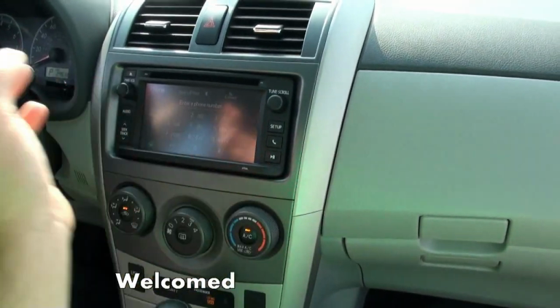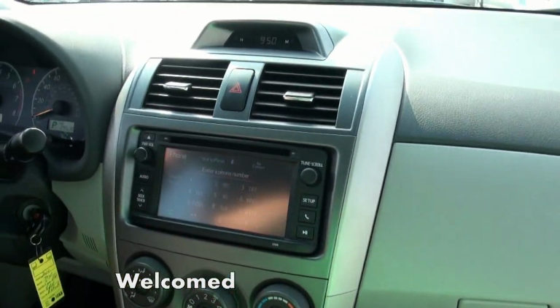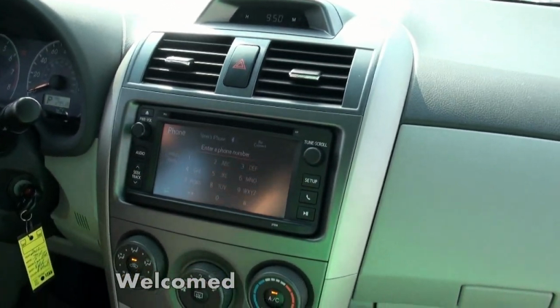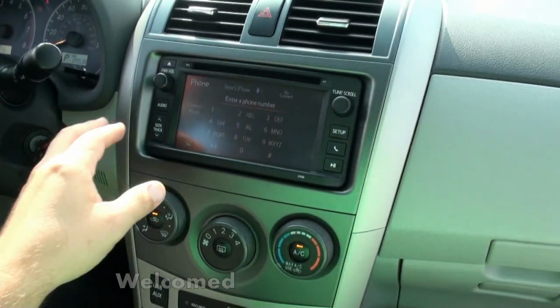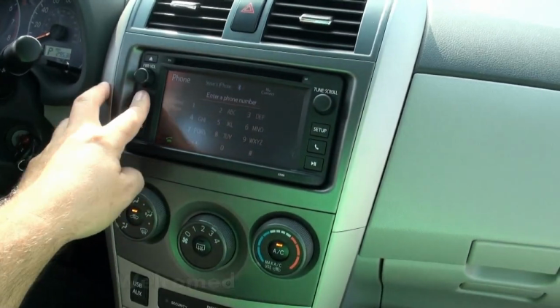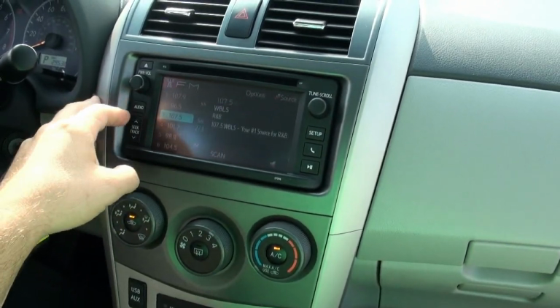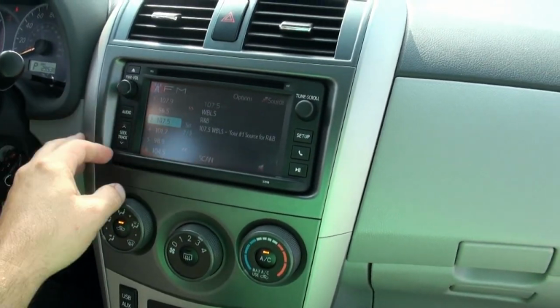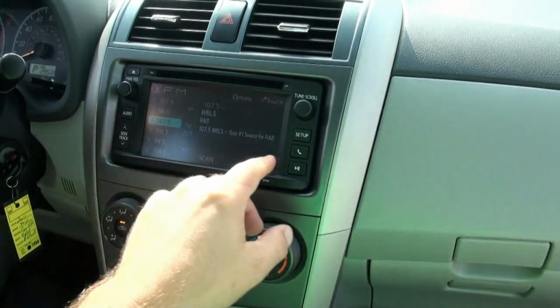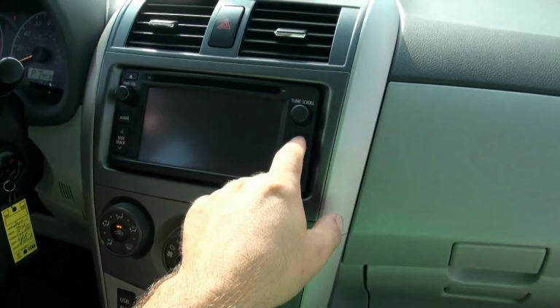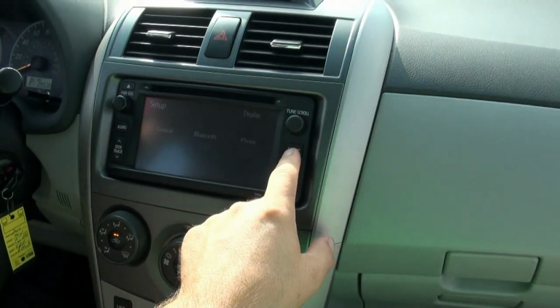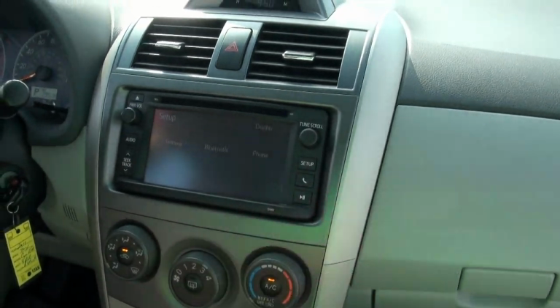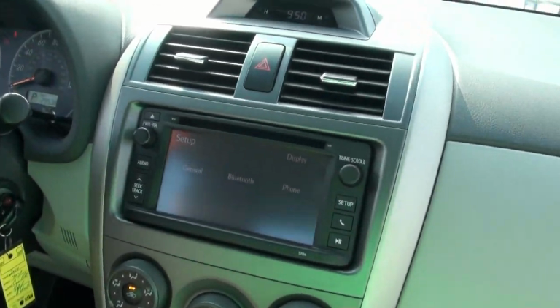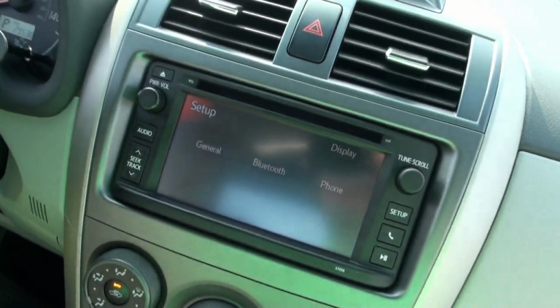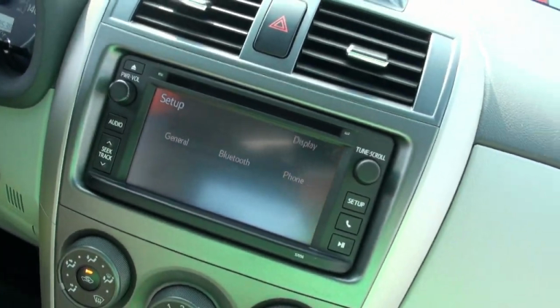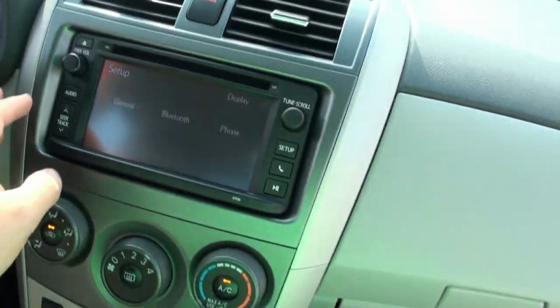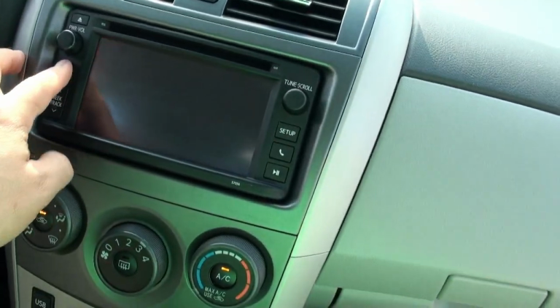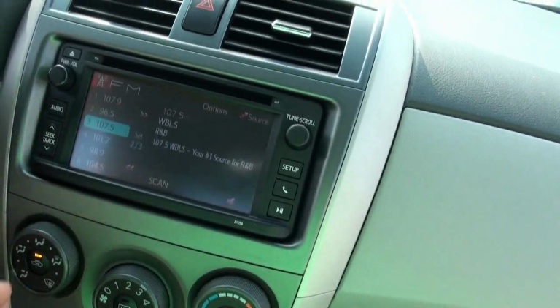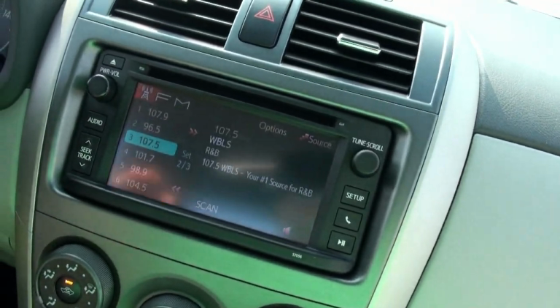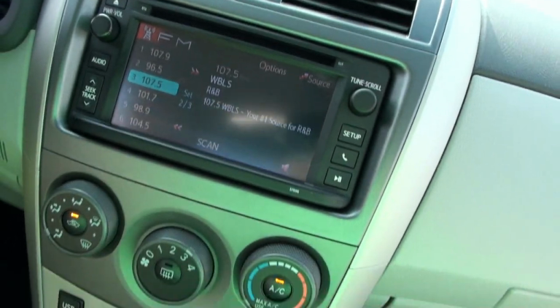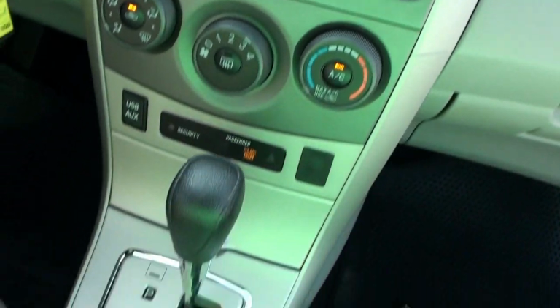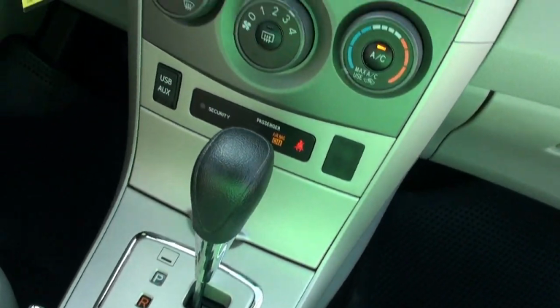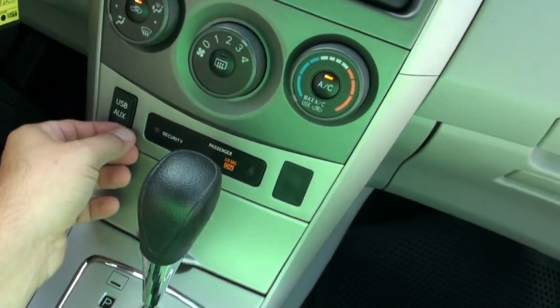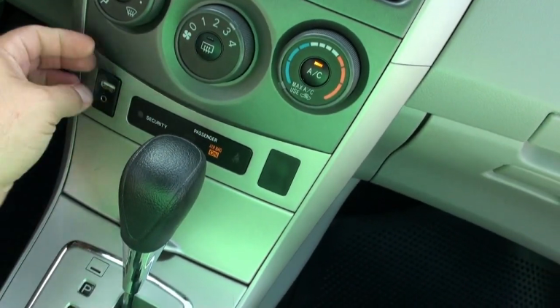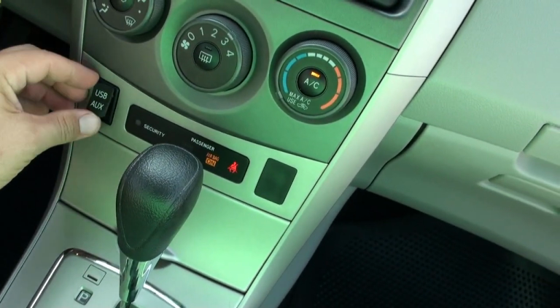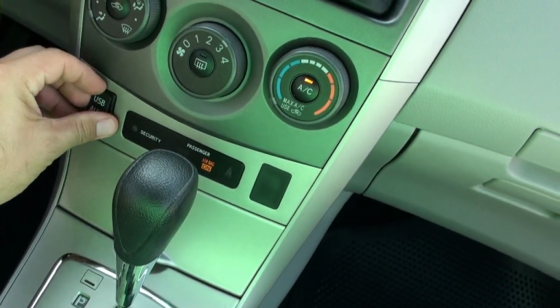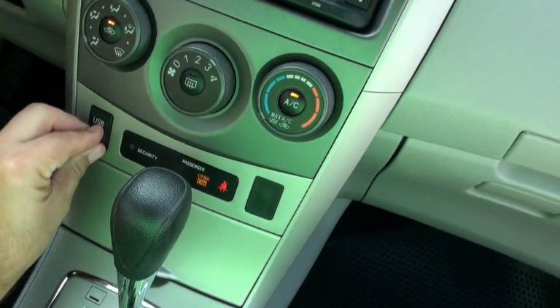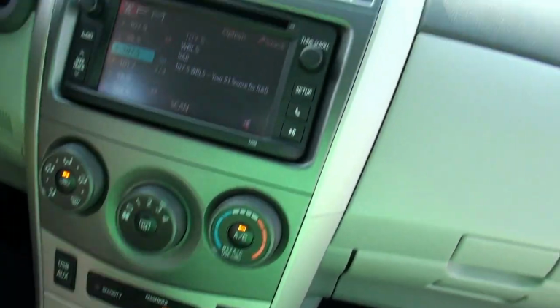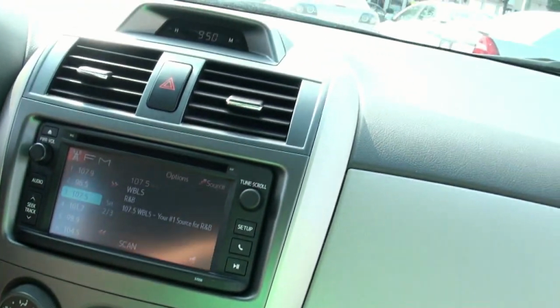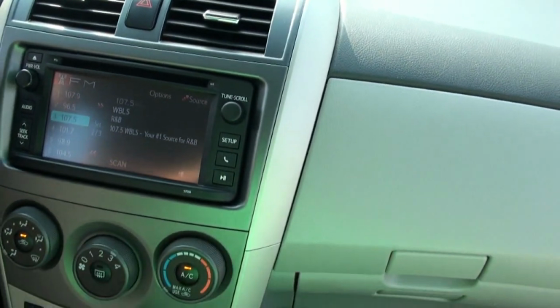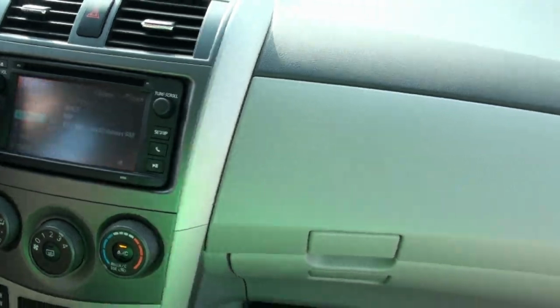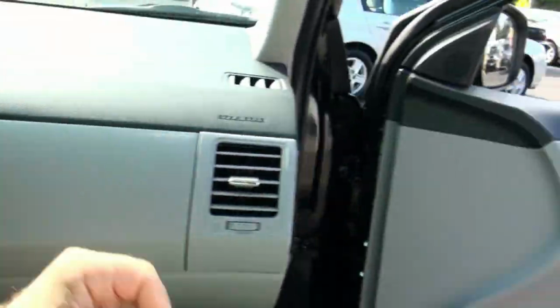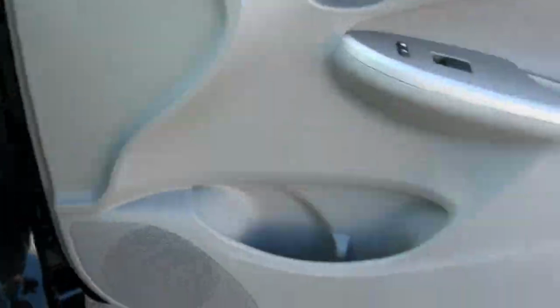Newer style audio system. Also has Bluetooth phone capability. Sorry about the display — it's just the sun. USB and auxiliary input as well, so if you have a phone, not a problem.